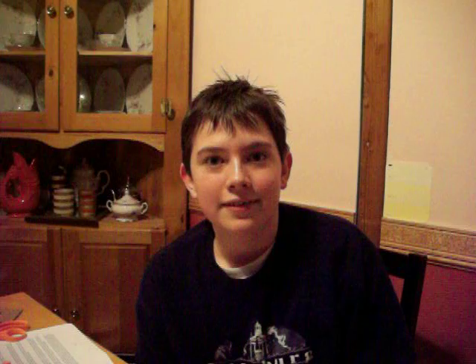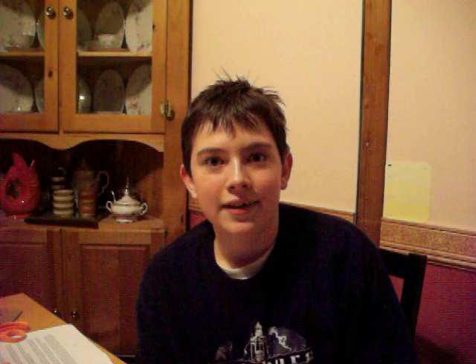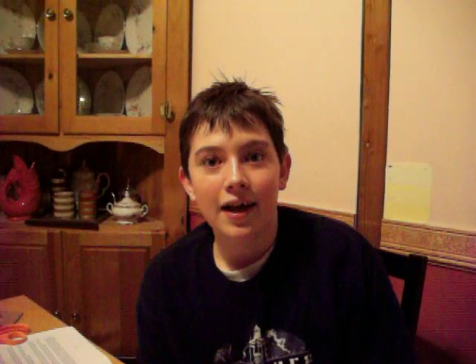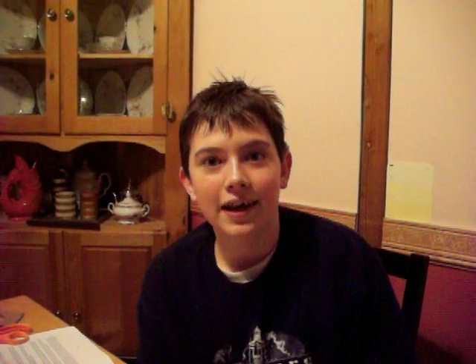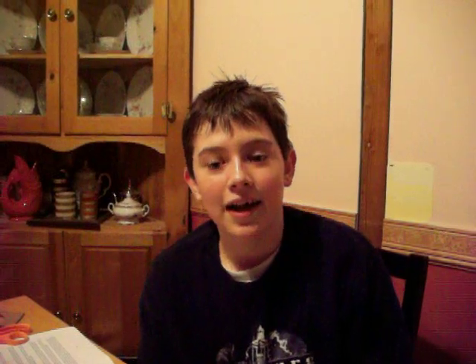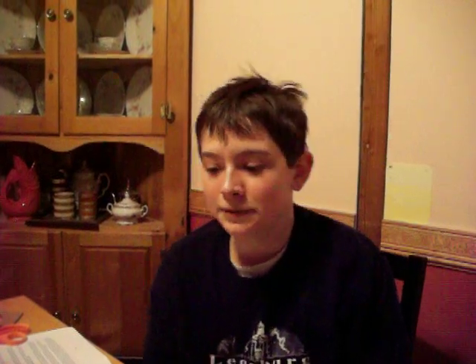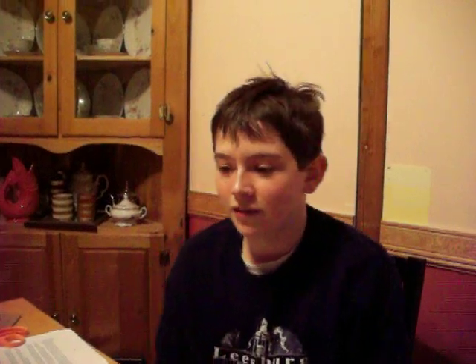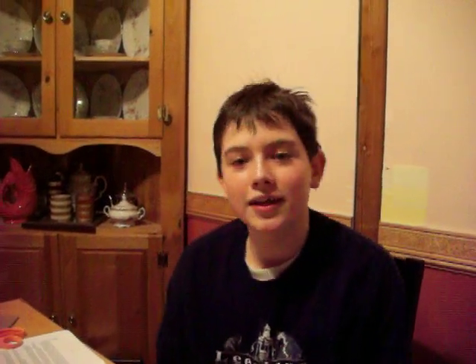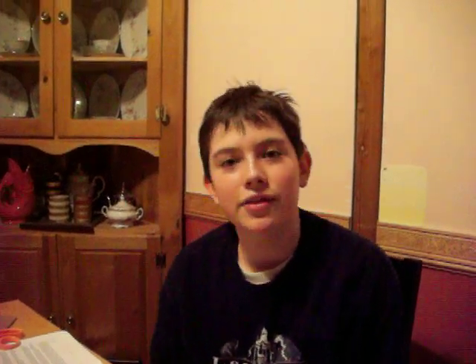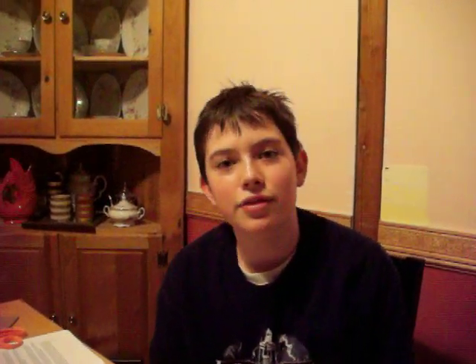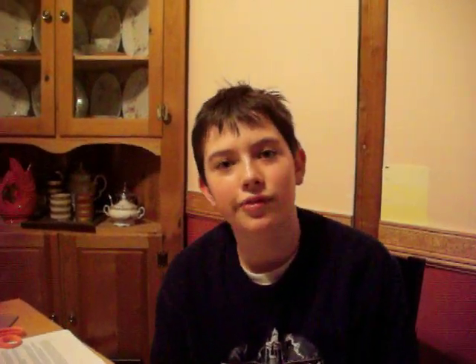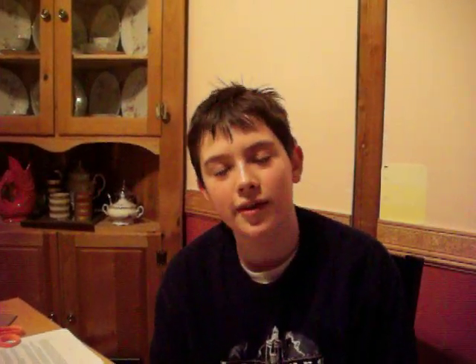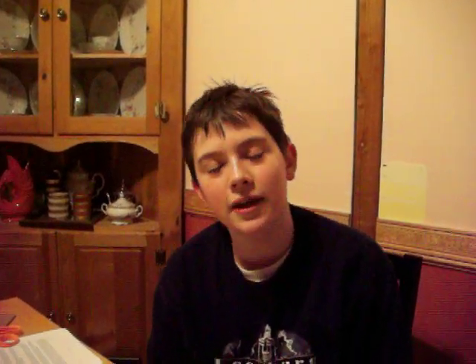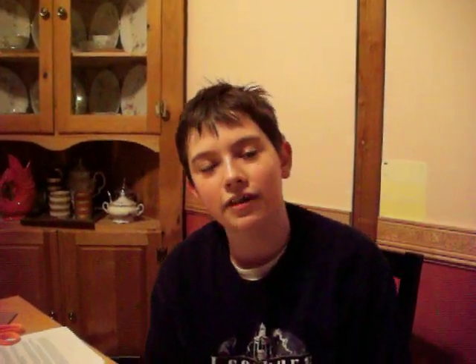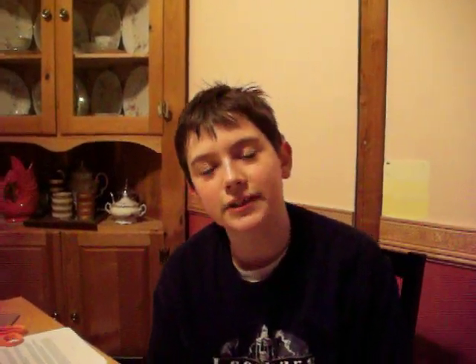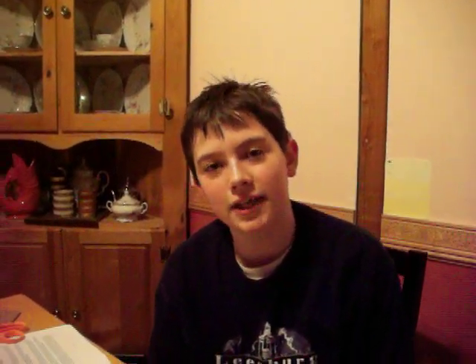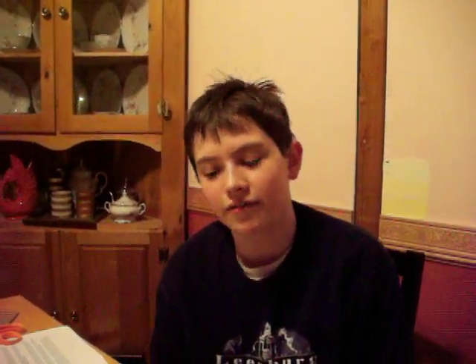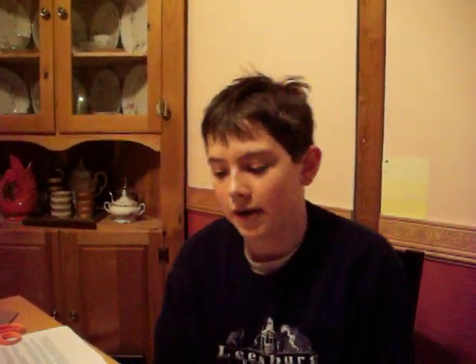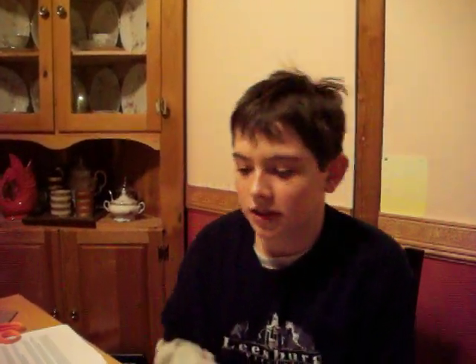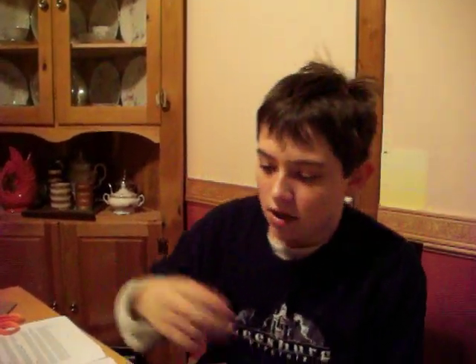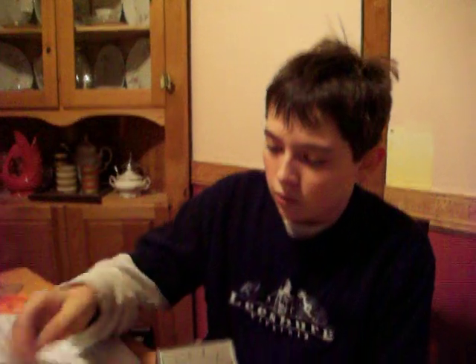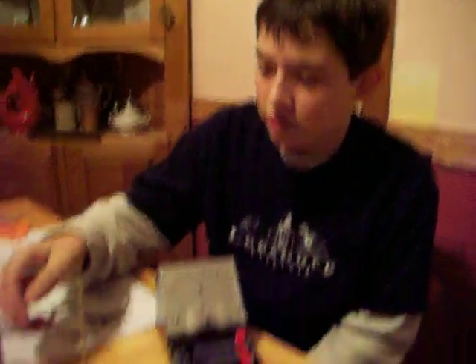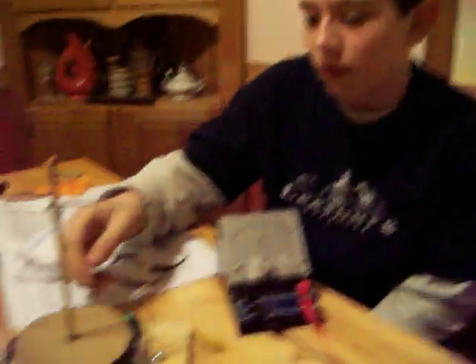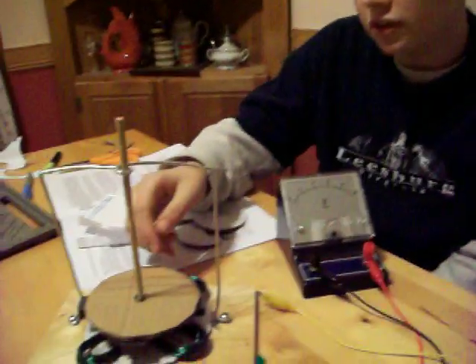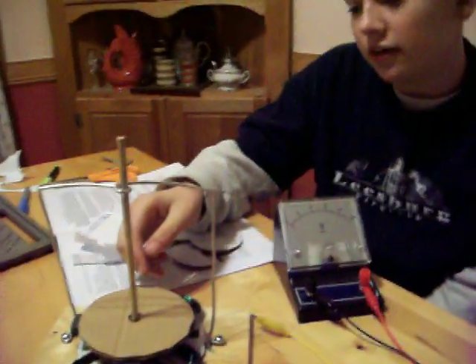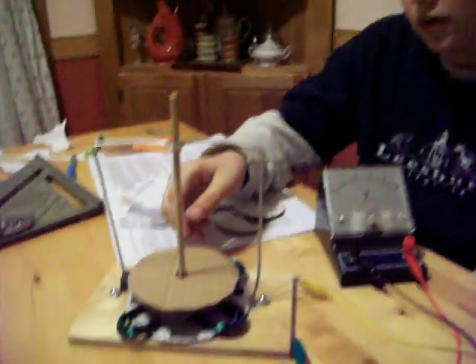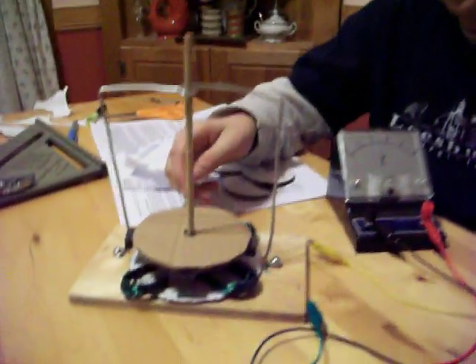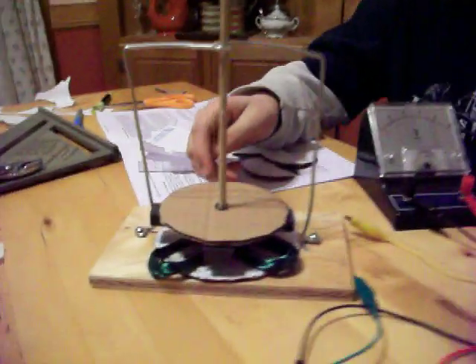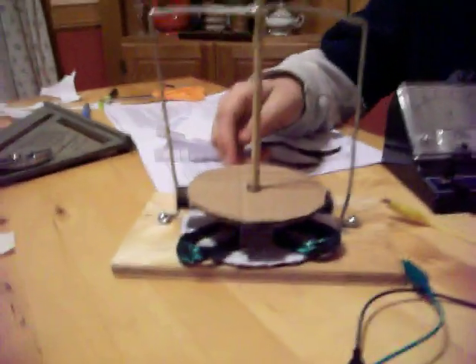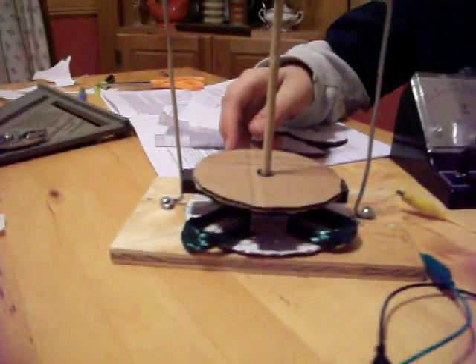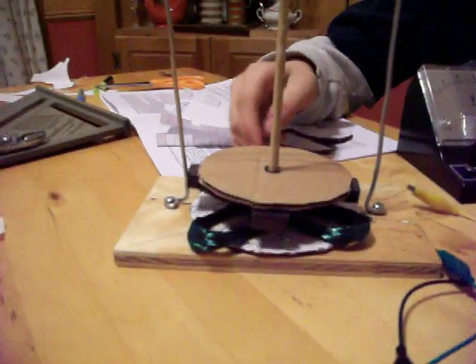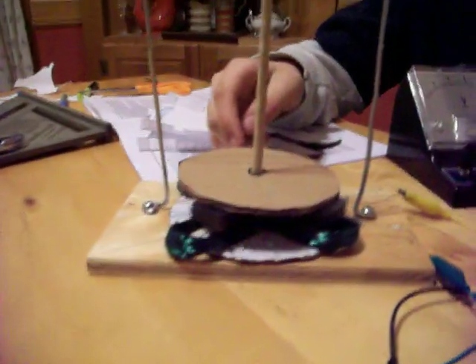Hi, I'm Jim Varga and this is the beginning of my science fair project. We've just built the generator which I'm going to use for my wind turbine.